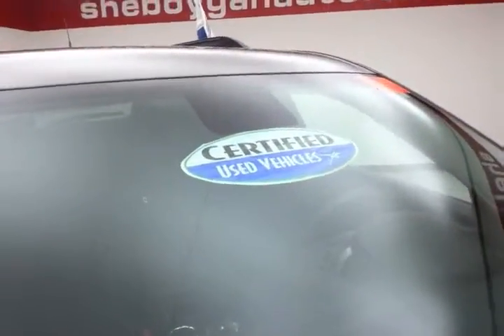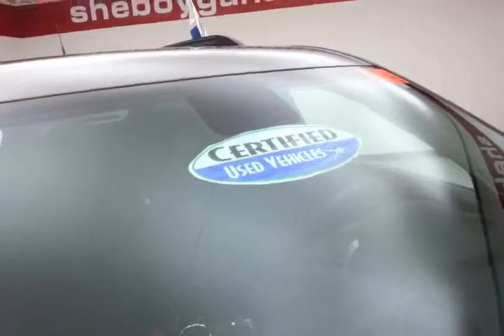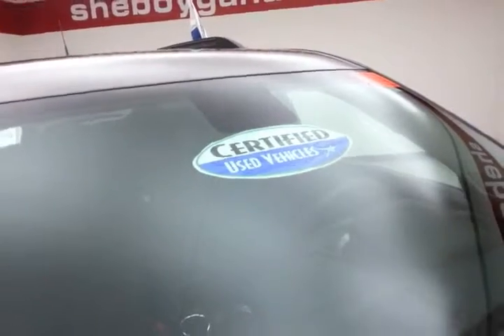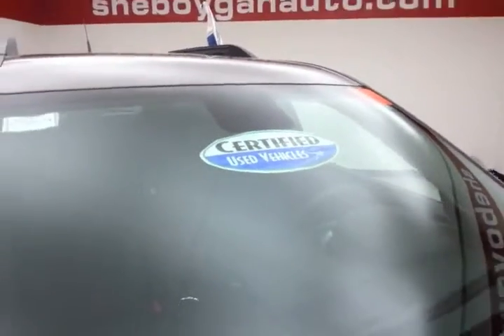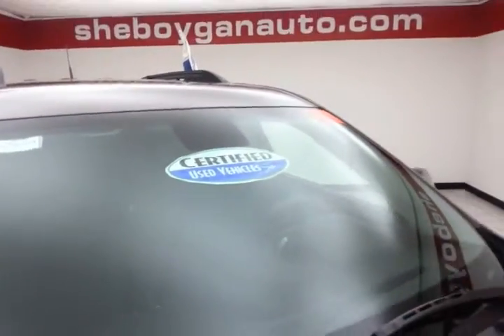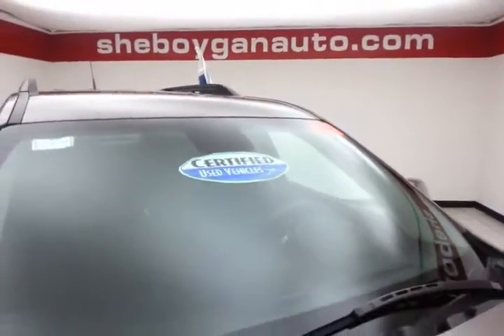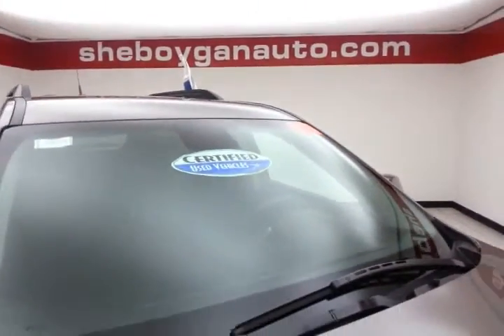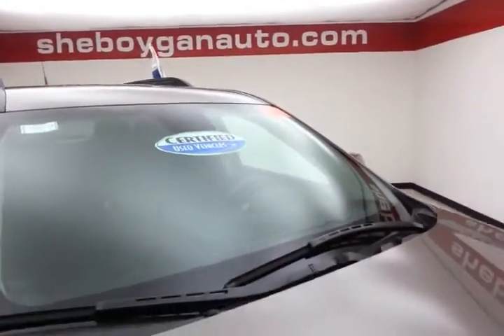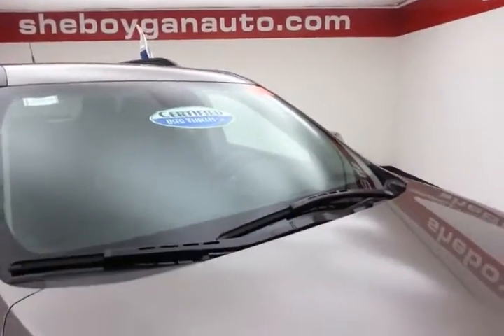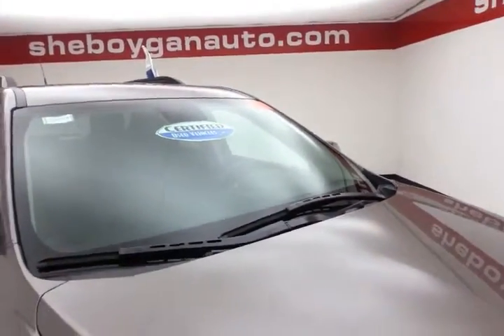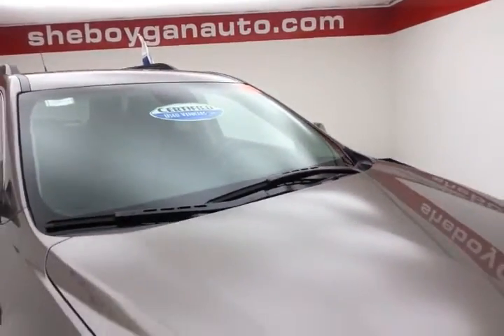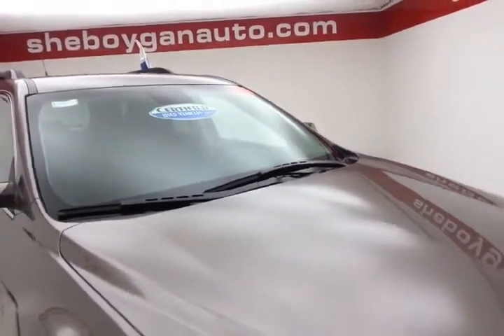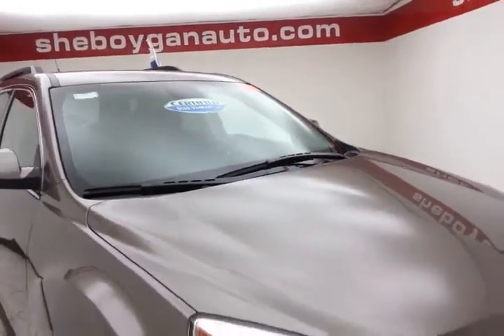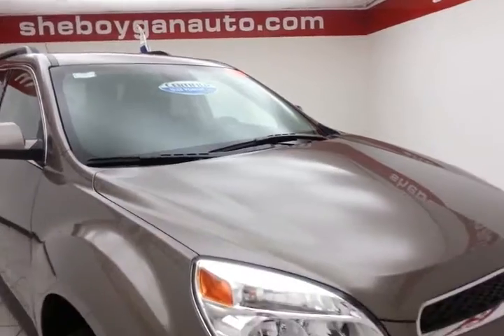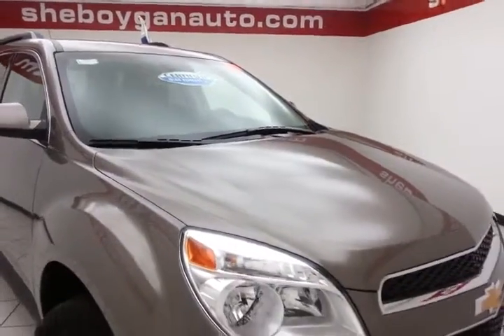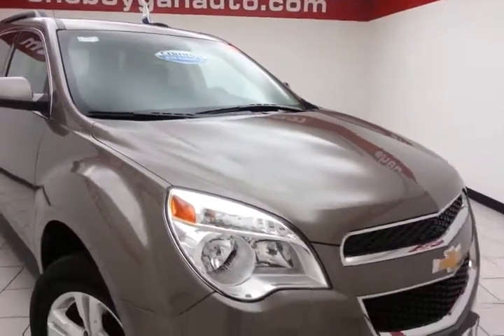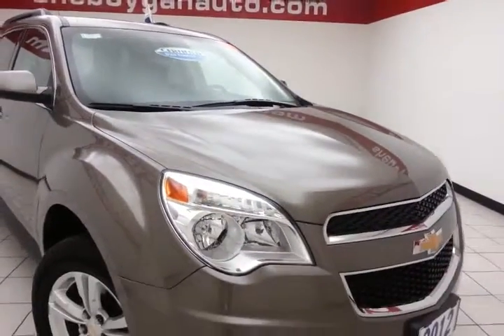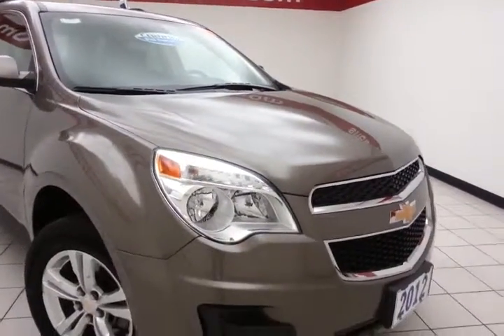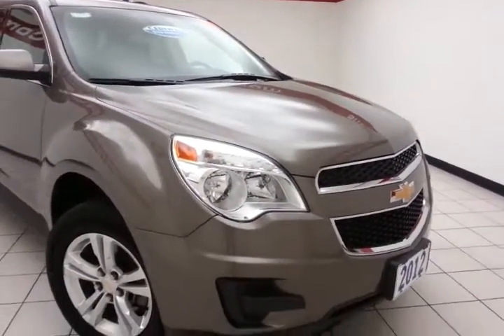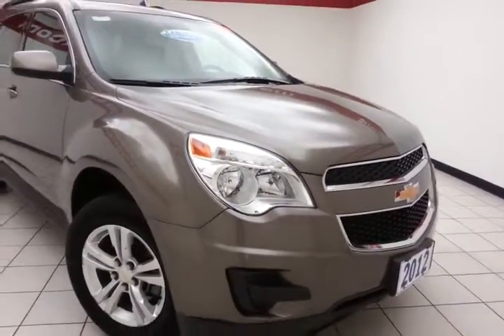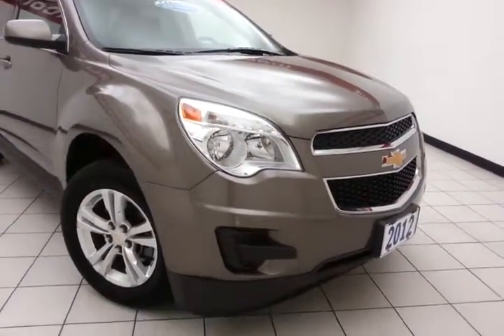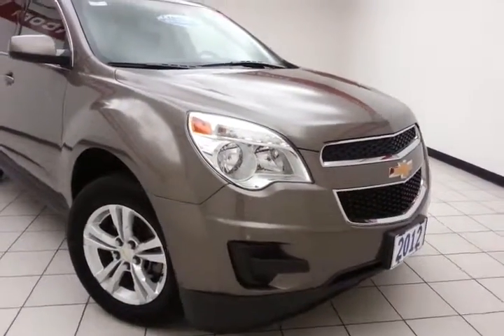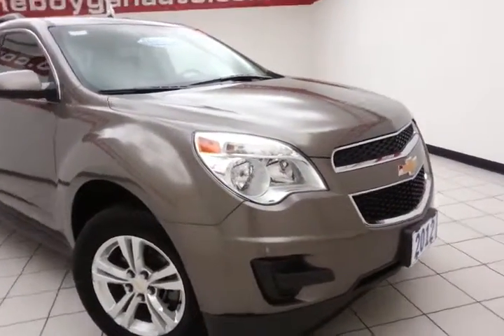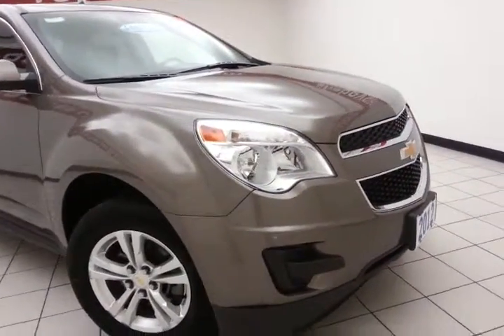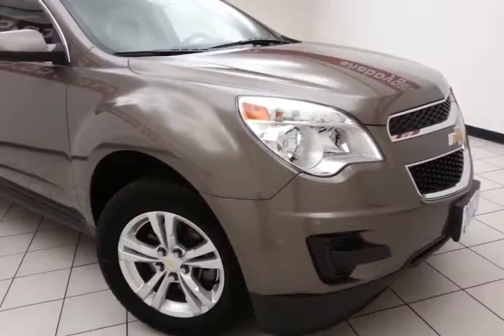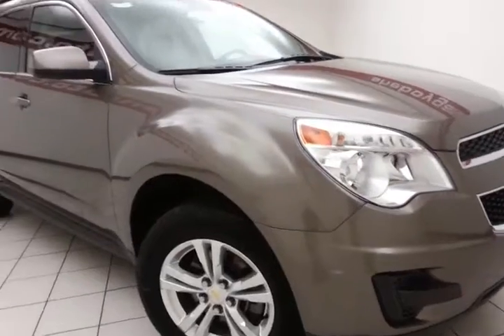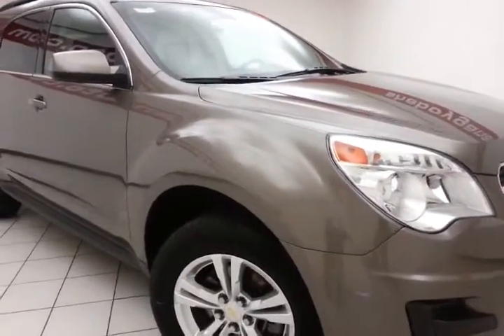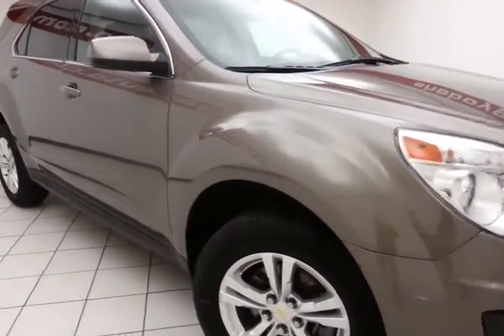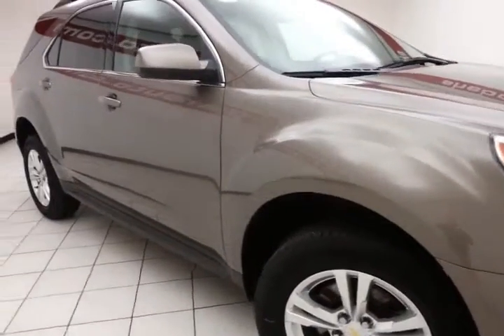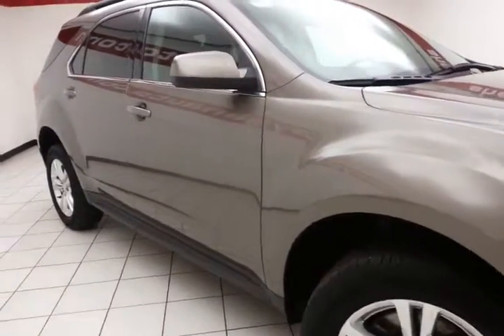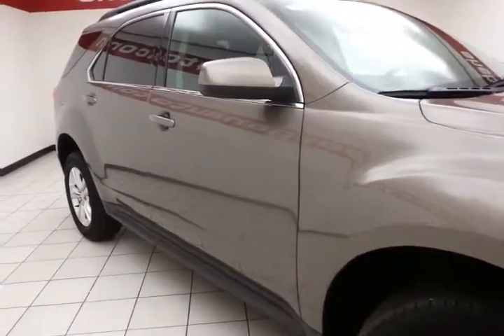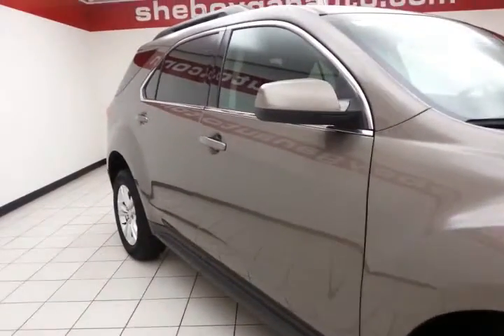After our thorough inspection, it does qualify for our certified used vehicle program, giving you the balance of a seven-year, 100,000-mile powertrain warranty, which also includes emergency roadside assistance, towing, rental reimbursement, and trip interruption service — all available nationwide.